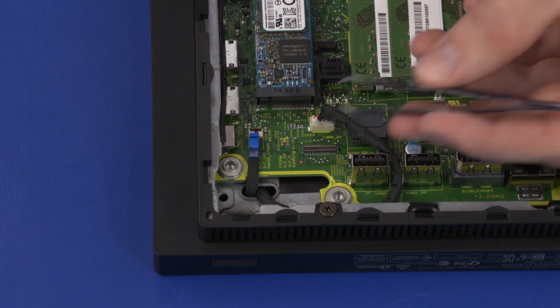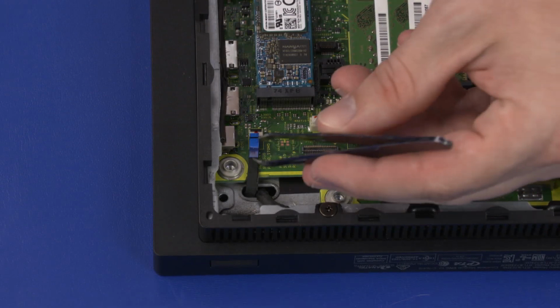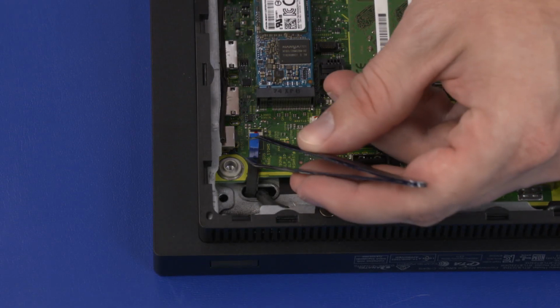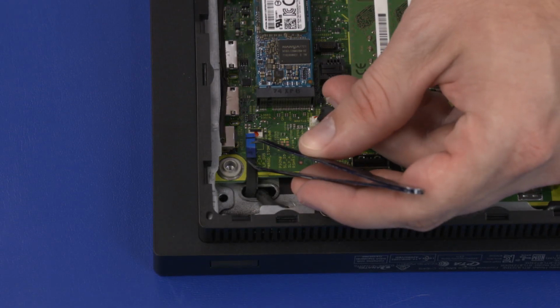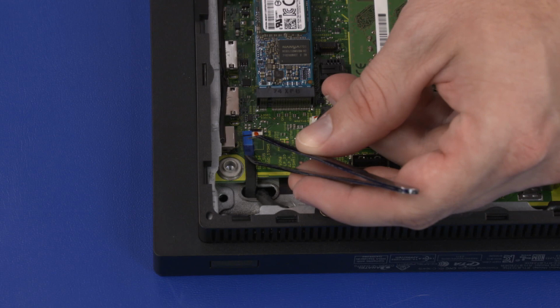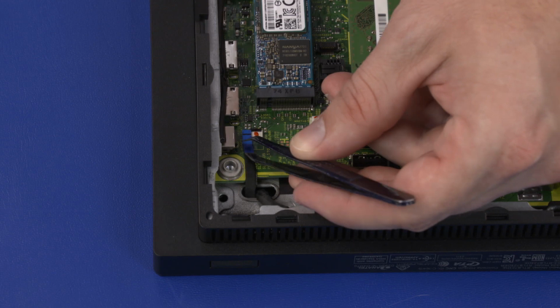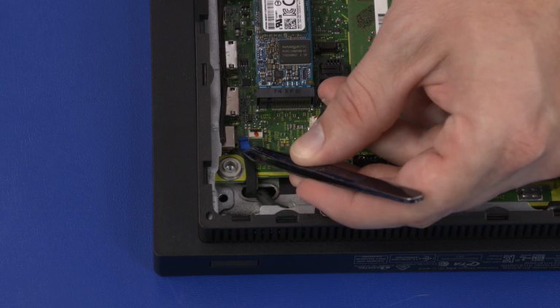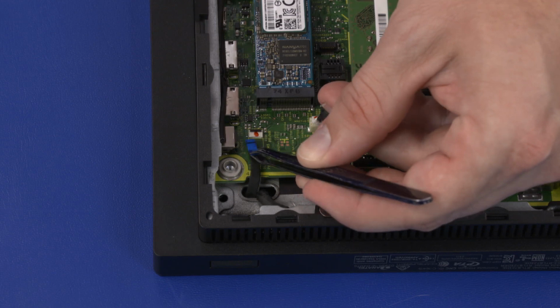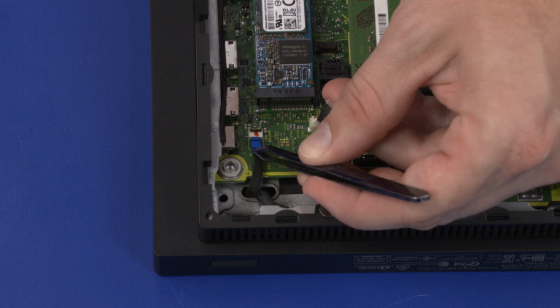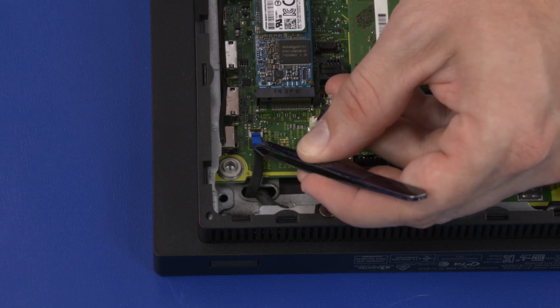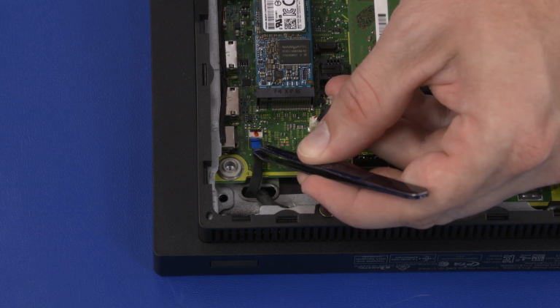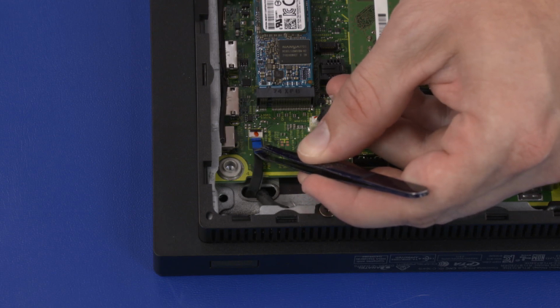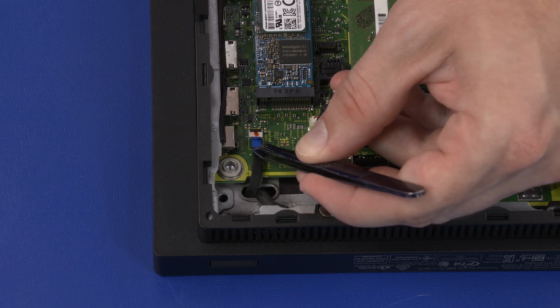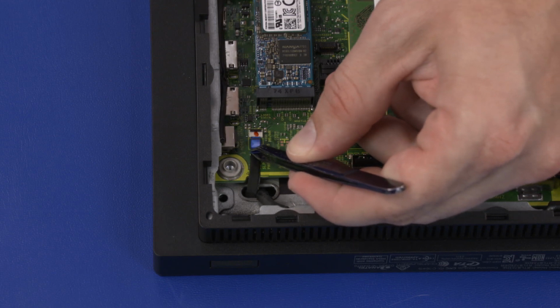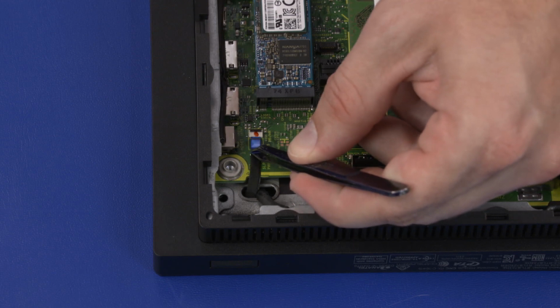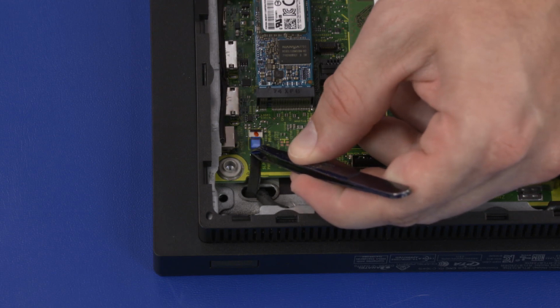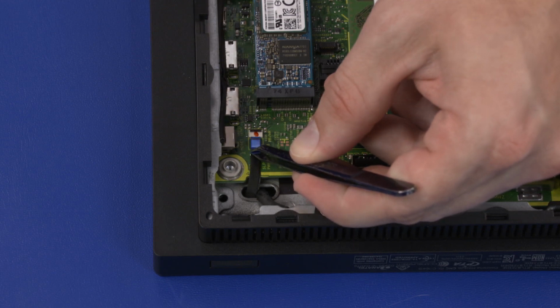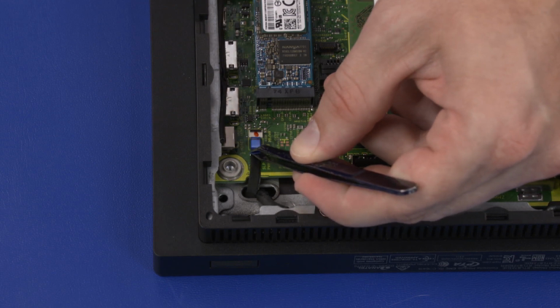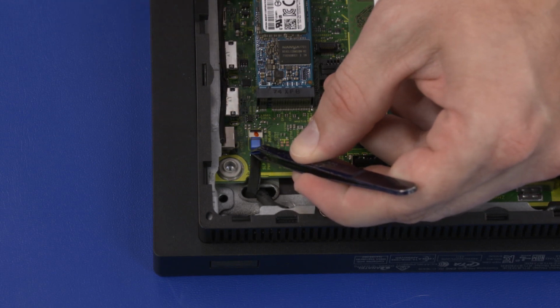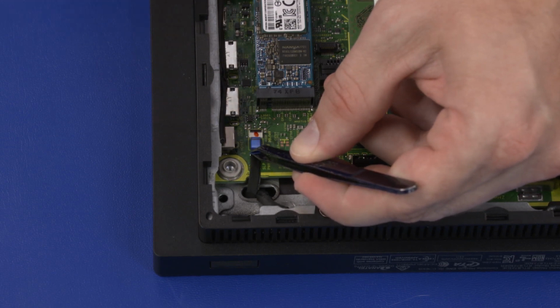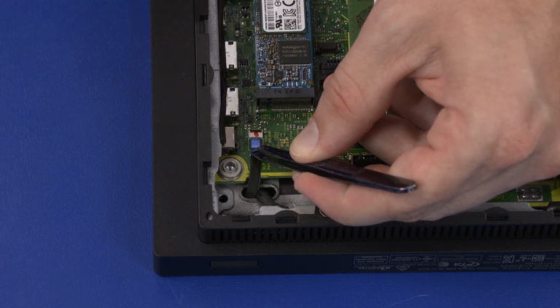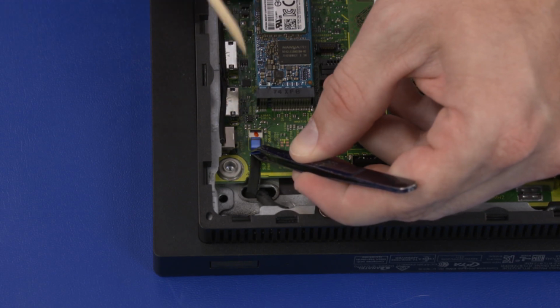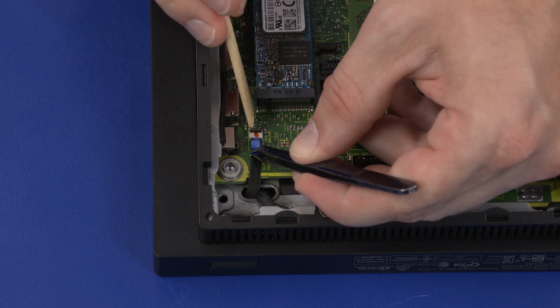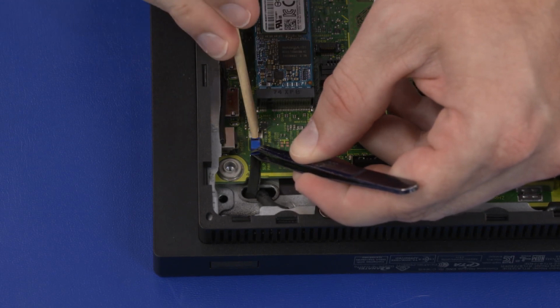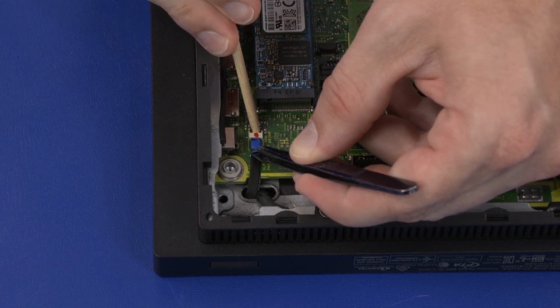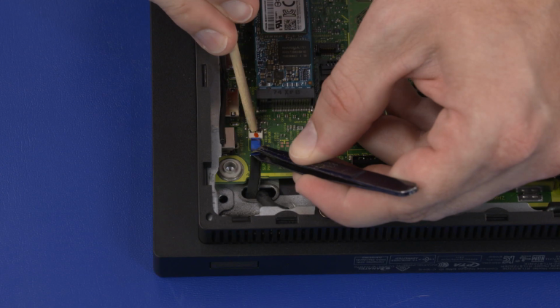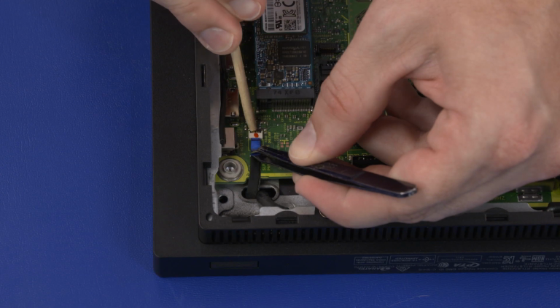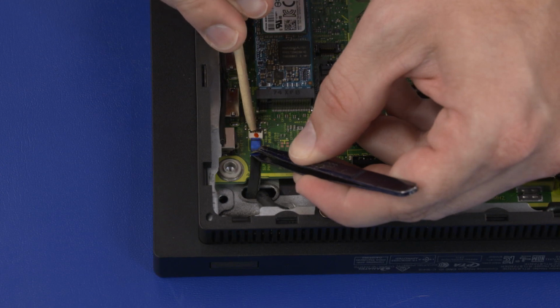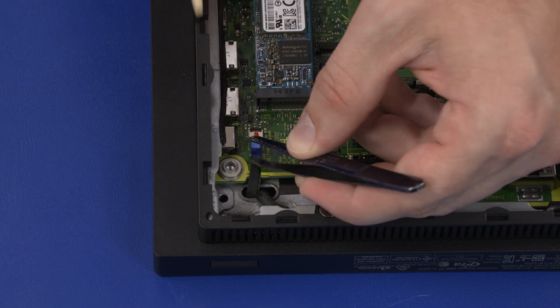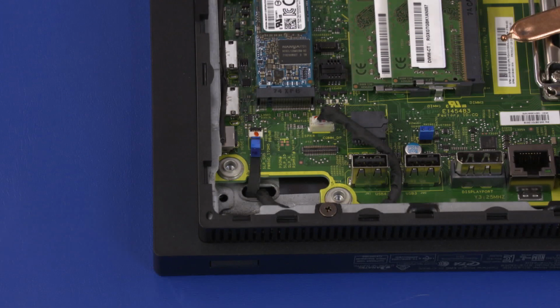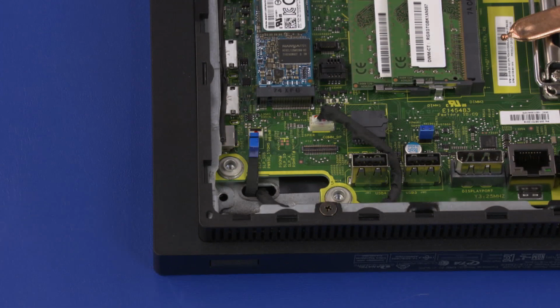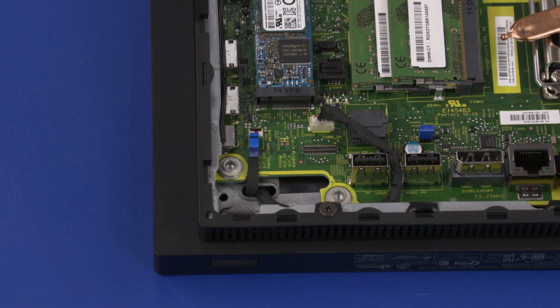Insert the power button board ribbon cable into the power button board ZIF connector on the motherboard and press the locking bar down to lock the cable into place.